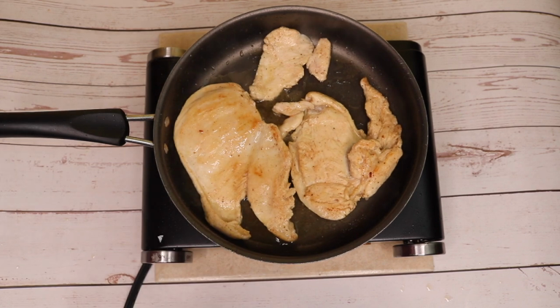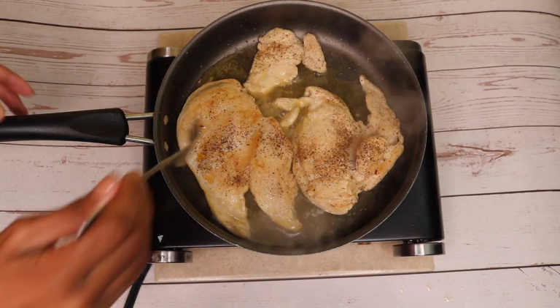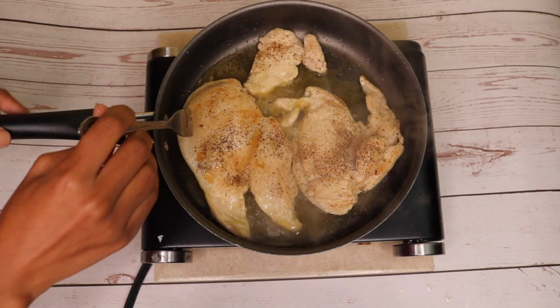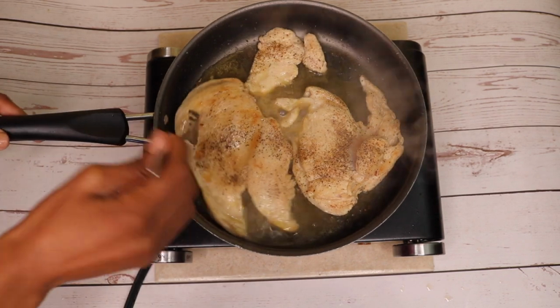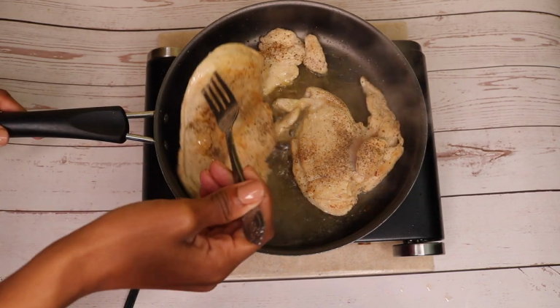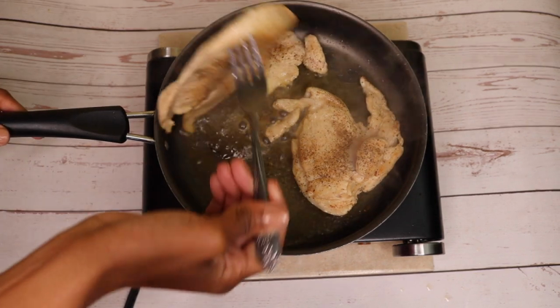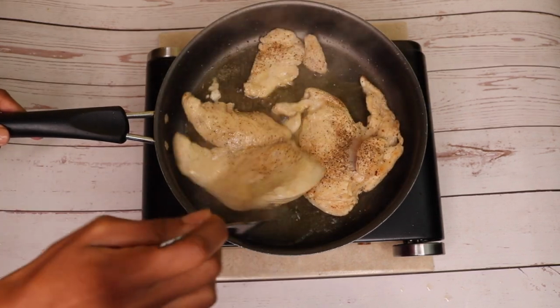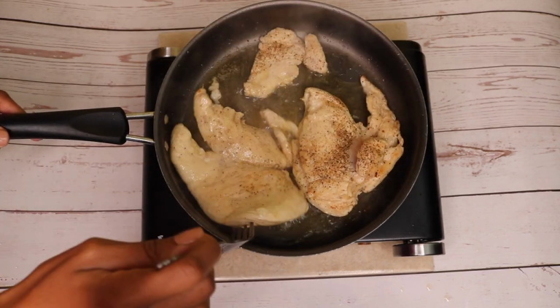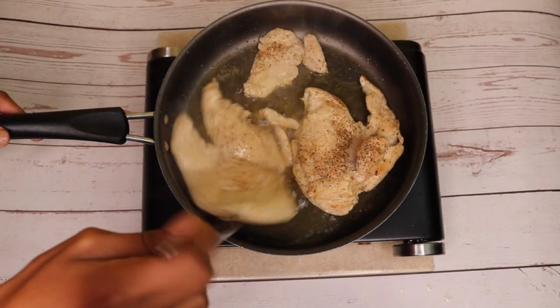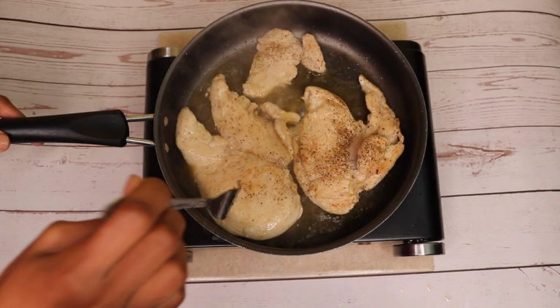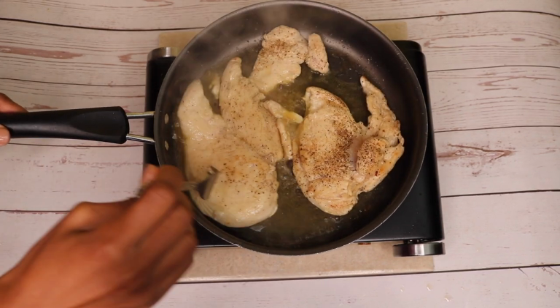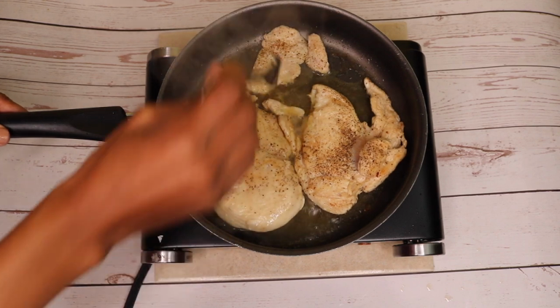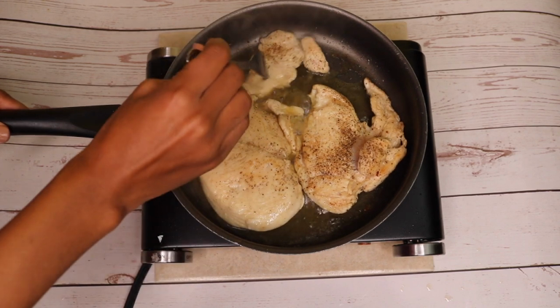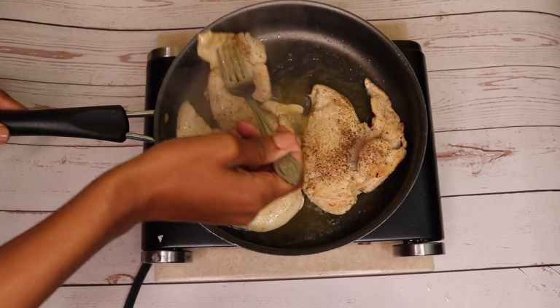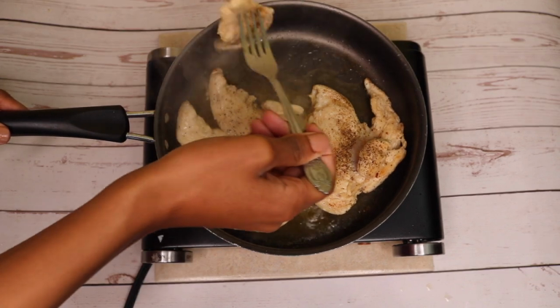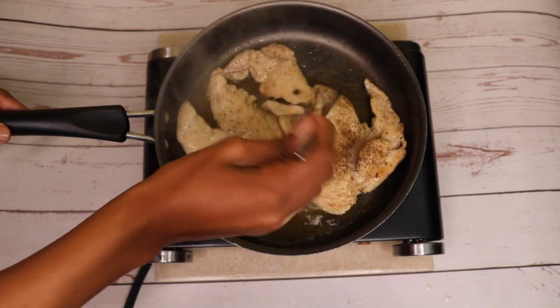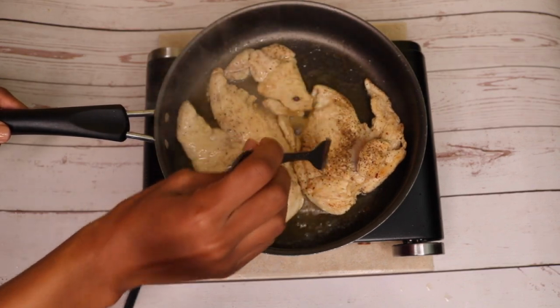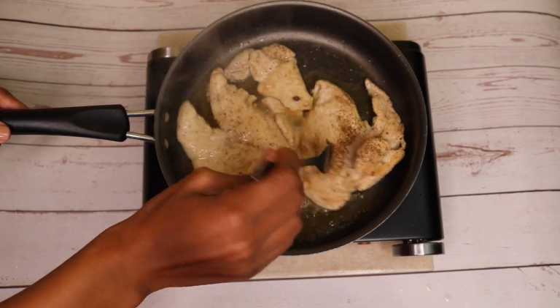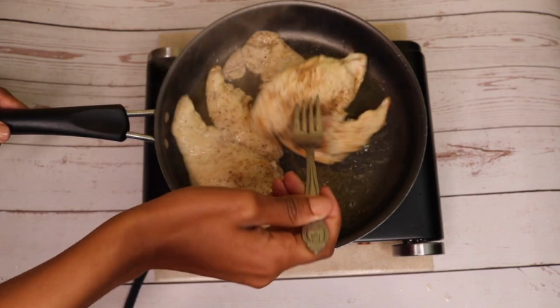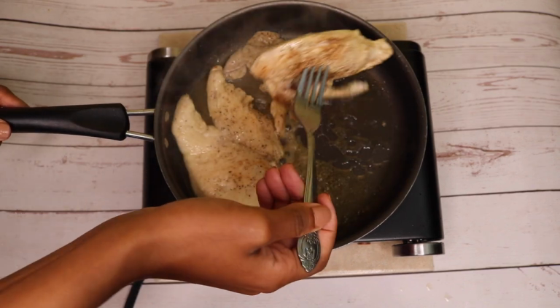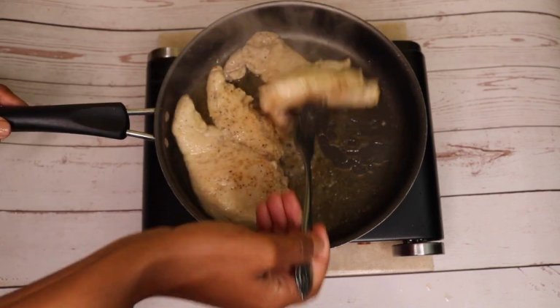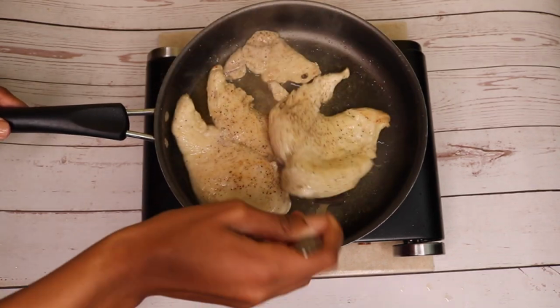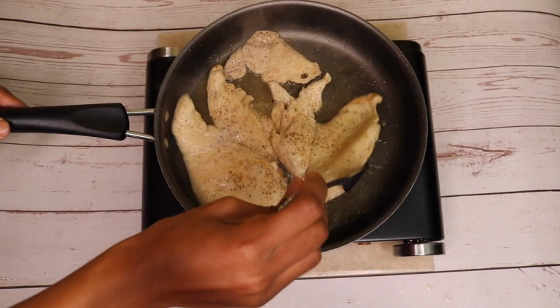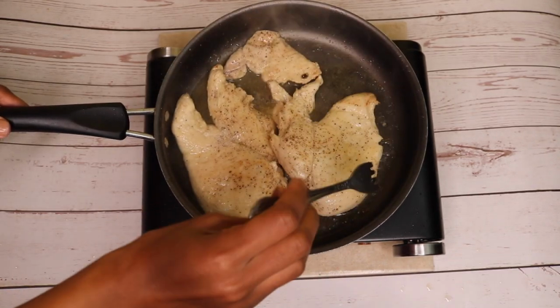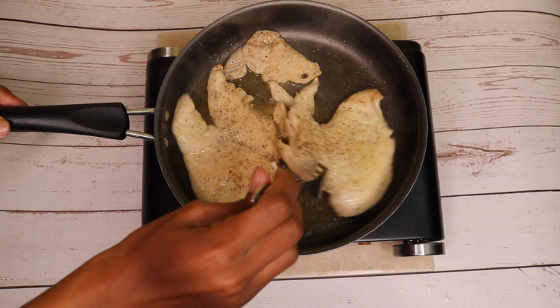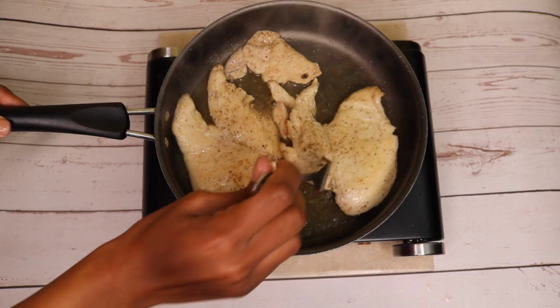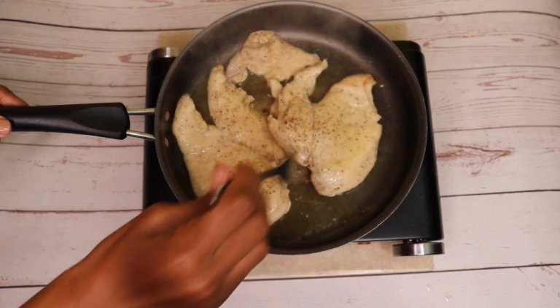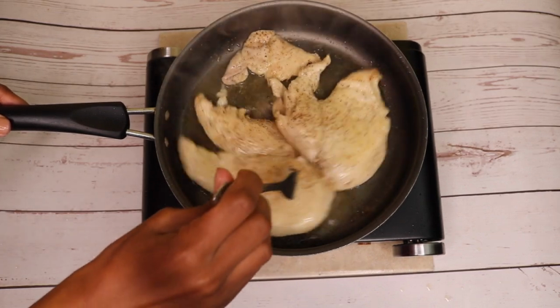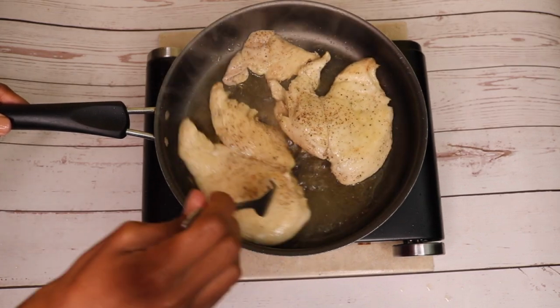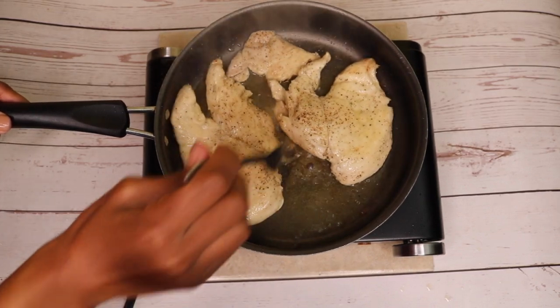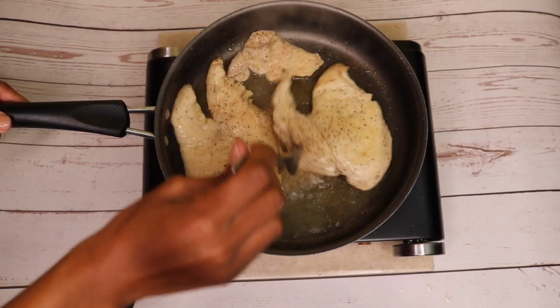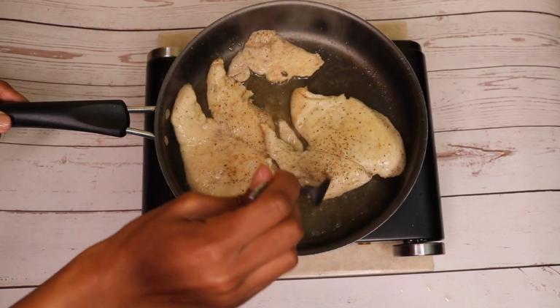We're not going to fully cook our chicken breast — I just want to cook it just enough because it will cook down more in the gumbo base. So I'm going to go ahead and pull this out and let's move on to the gumbo base.